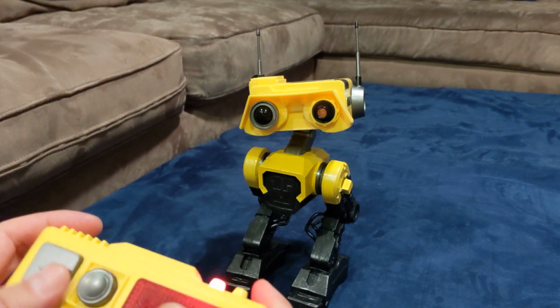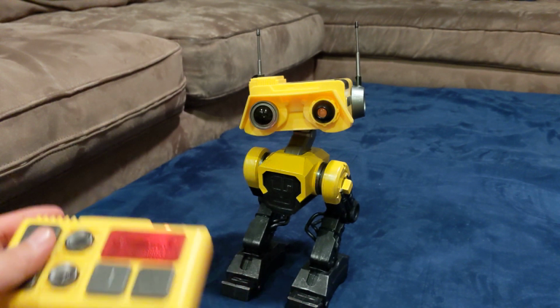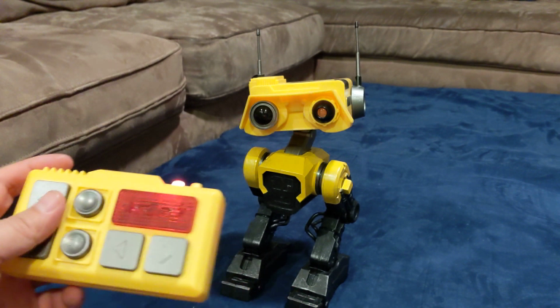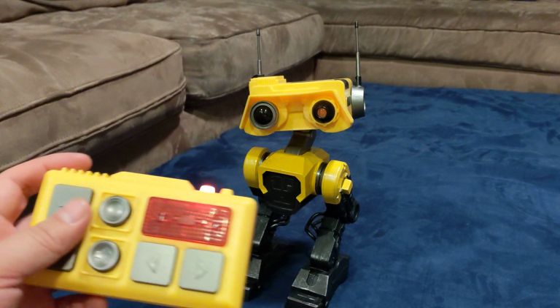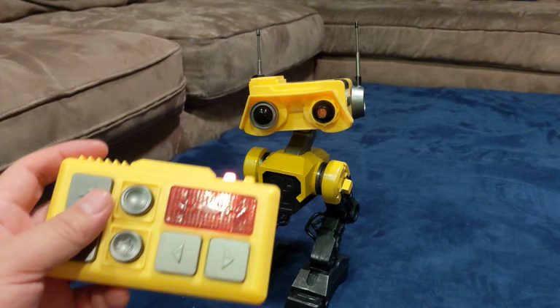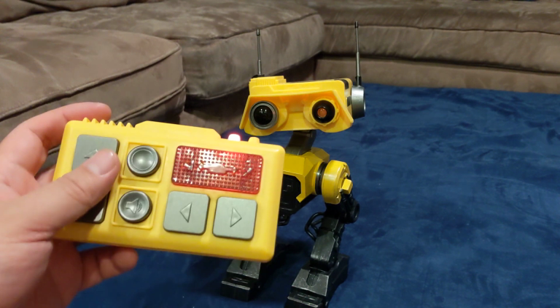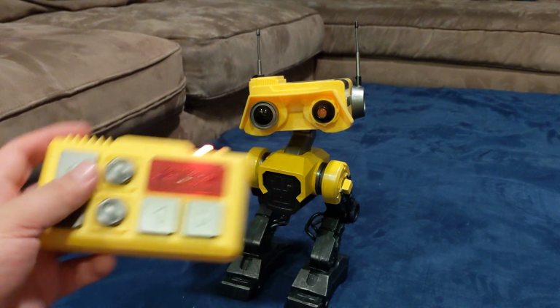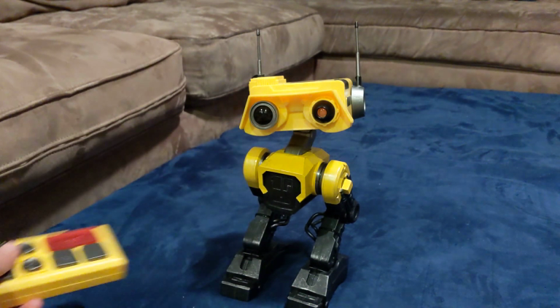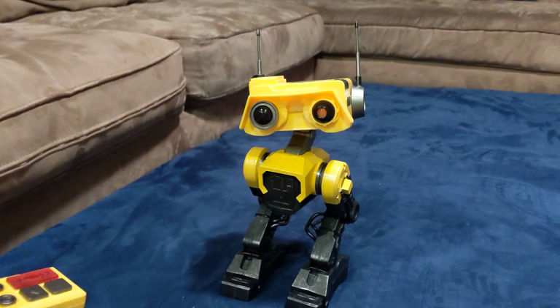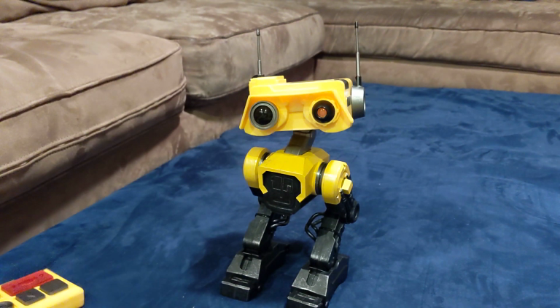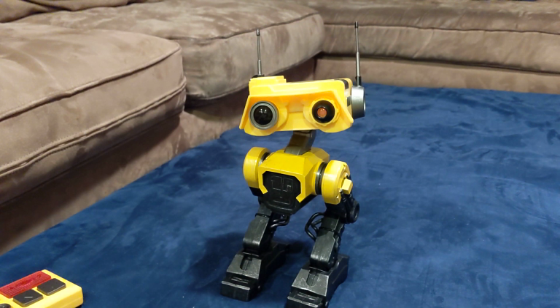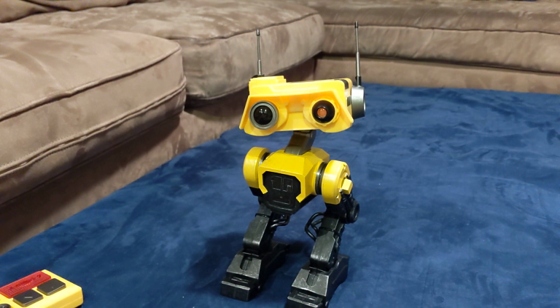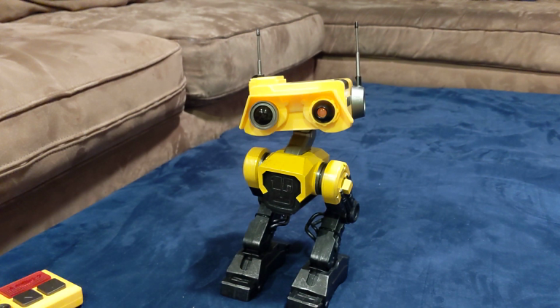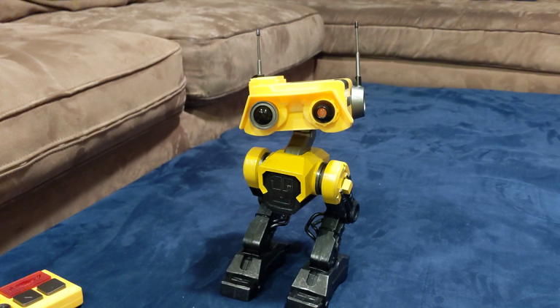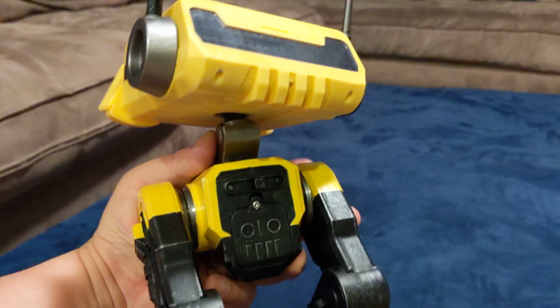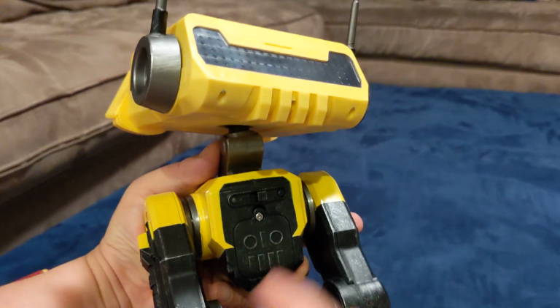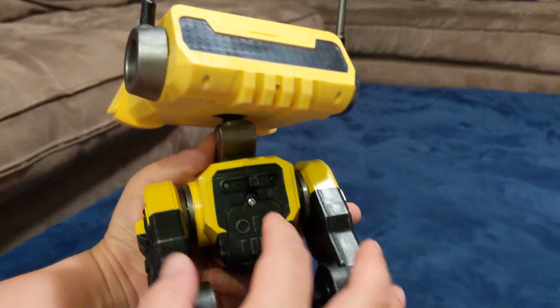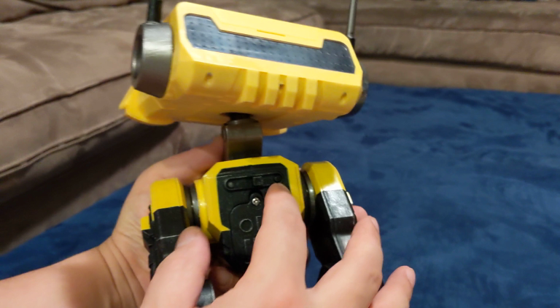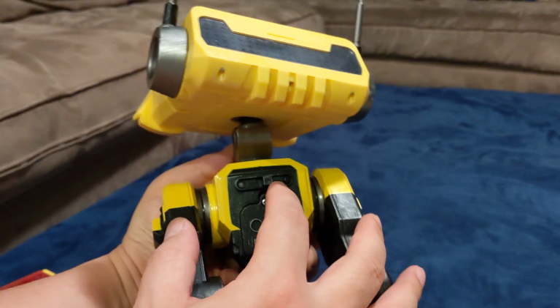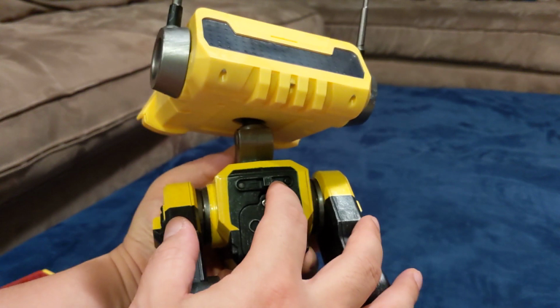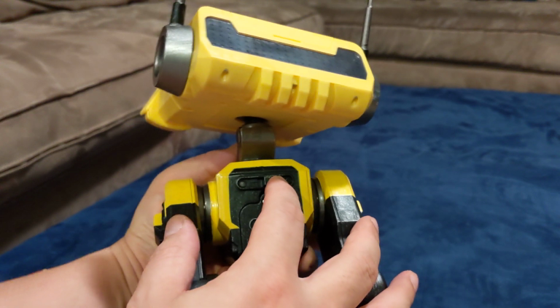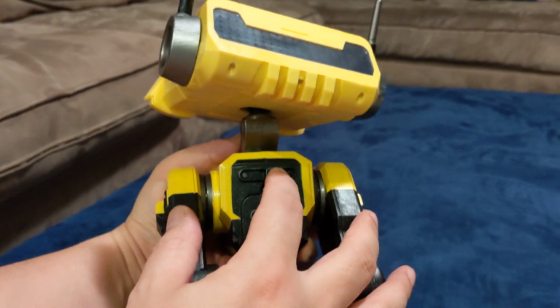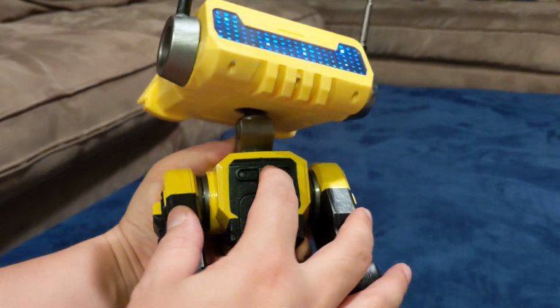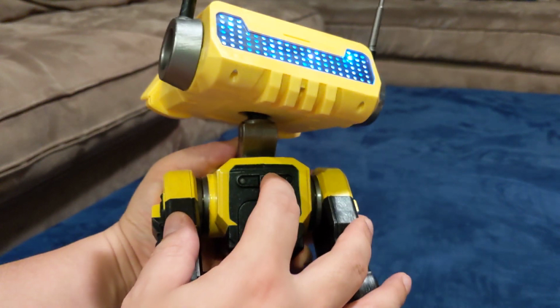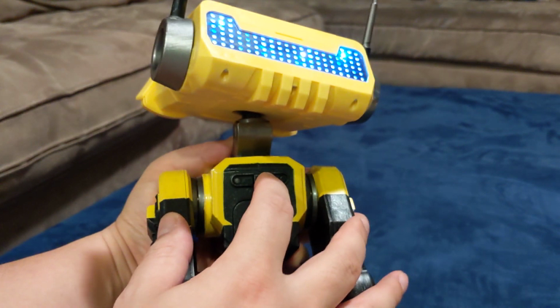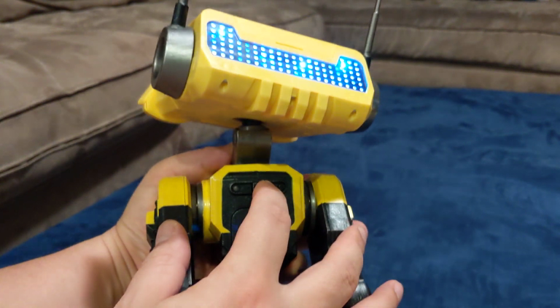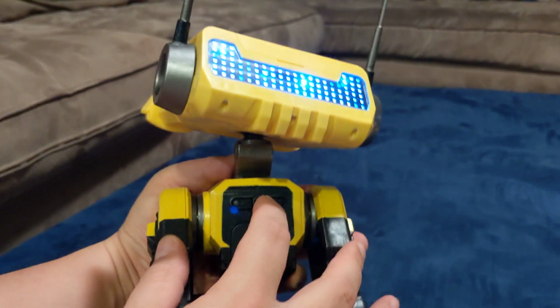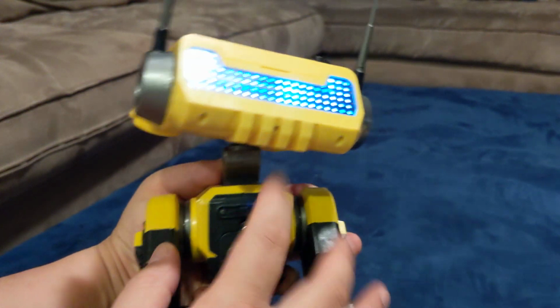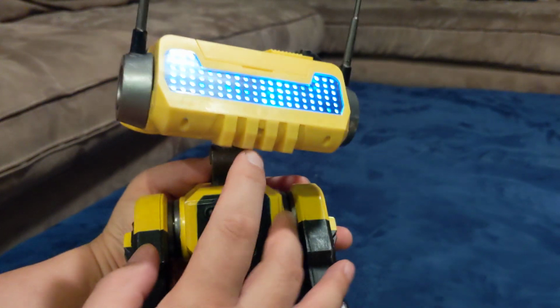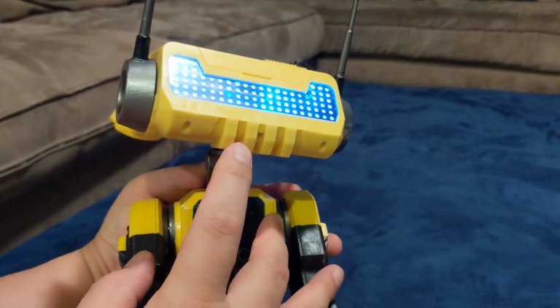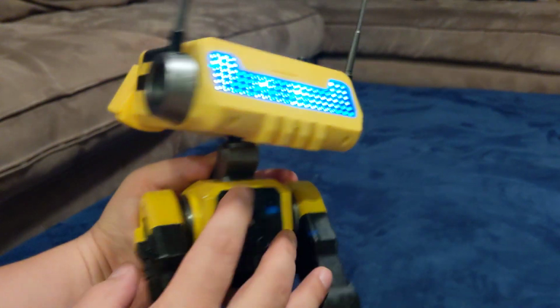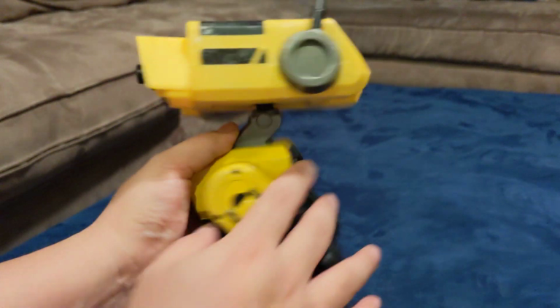I think it's out of batteries — I need to change the batteries. So to turn it on, you have to turn it left. See the lights turn on.